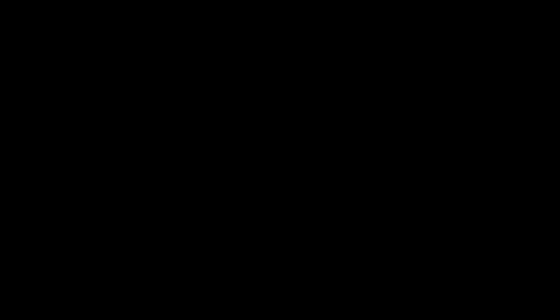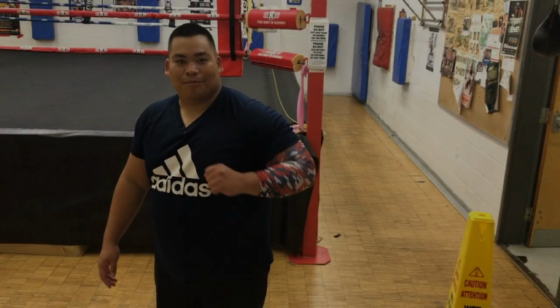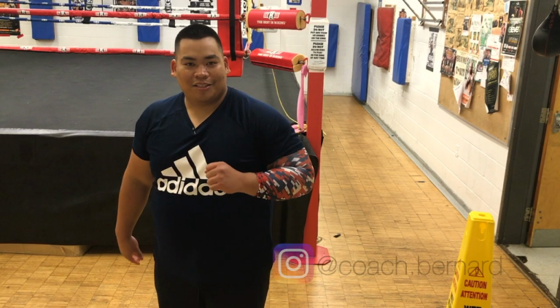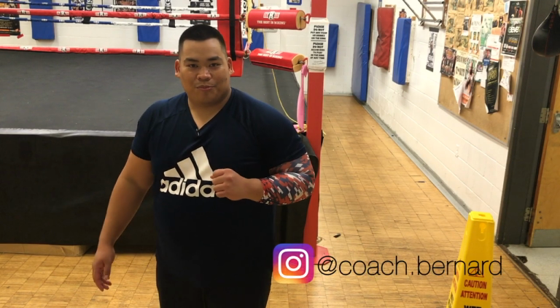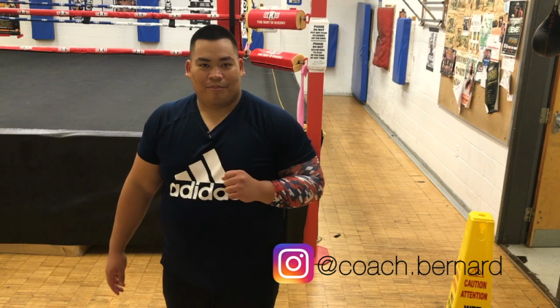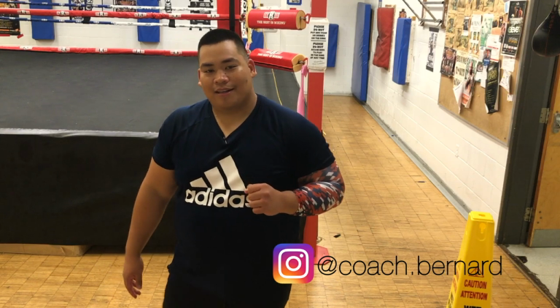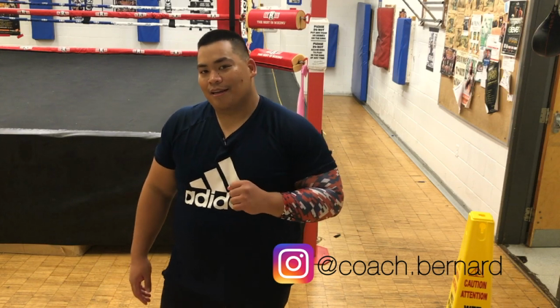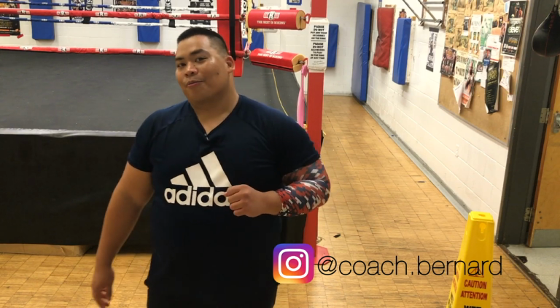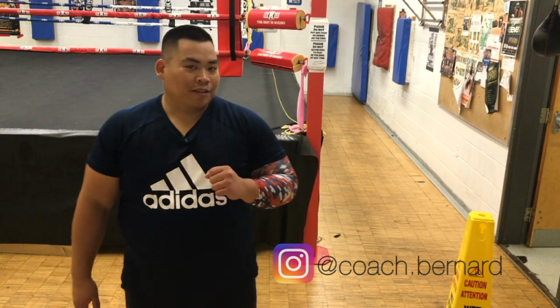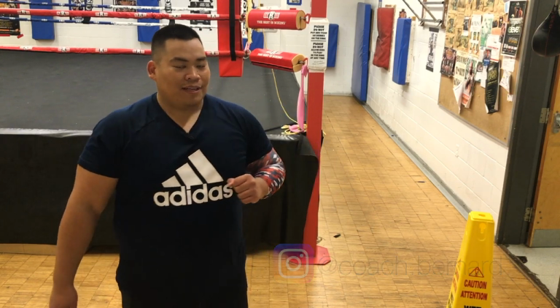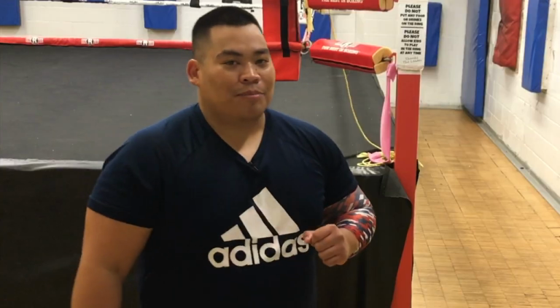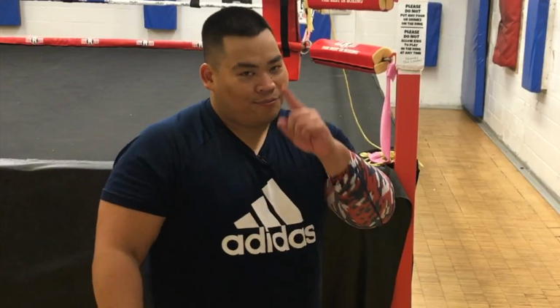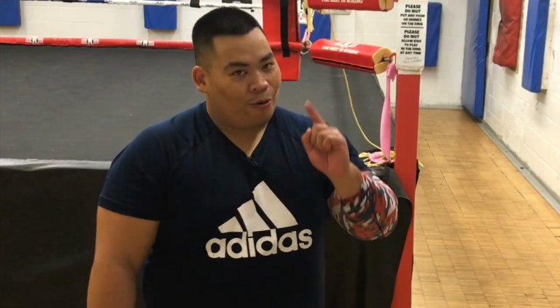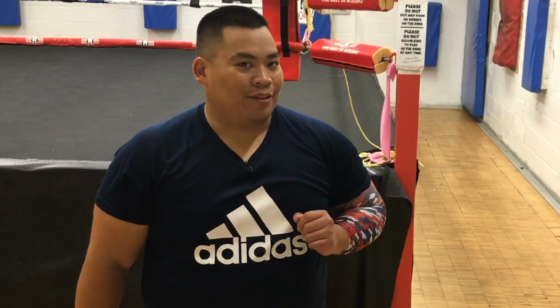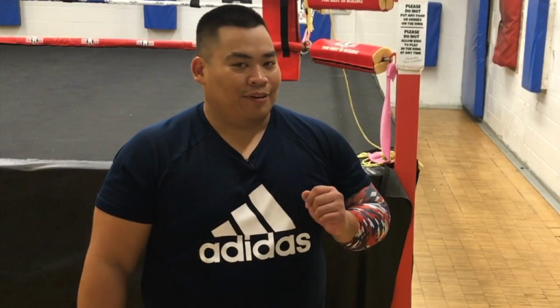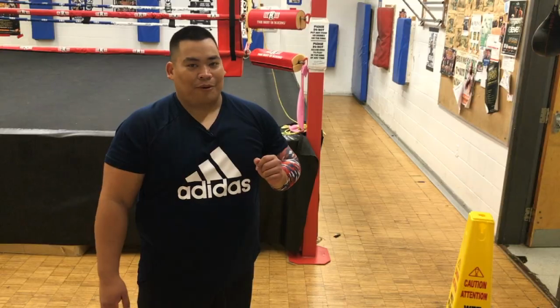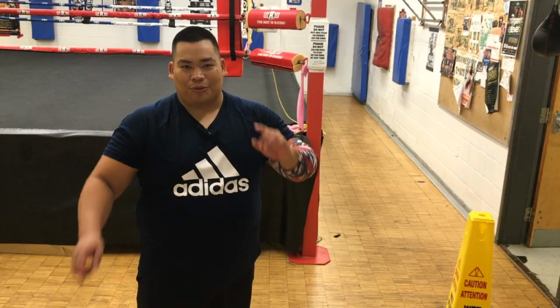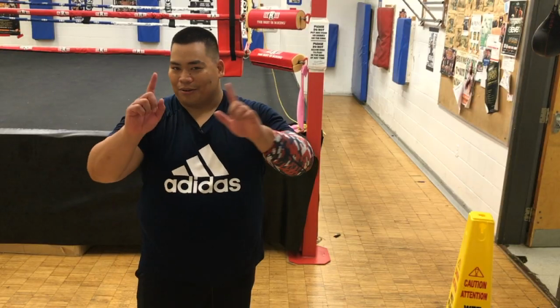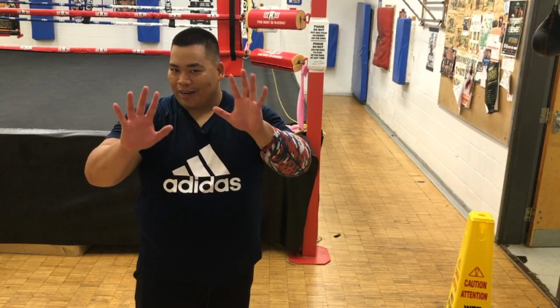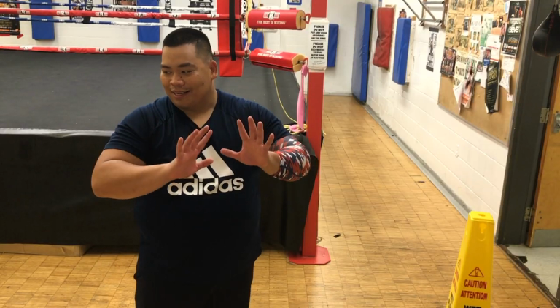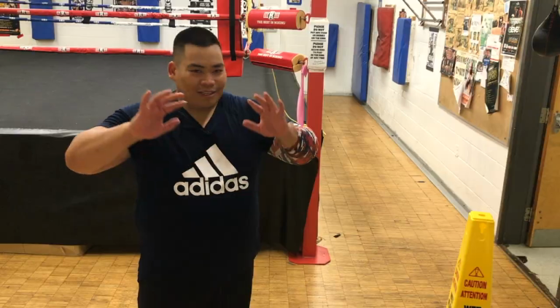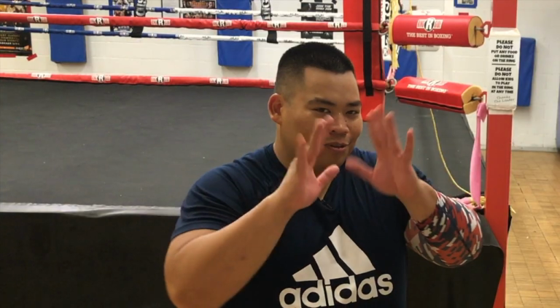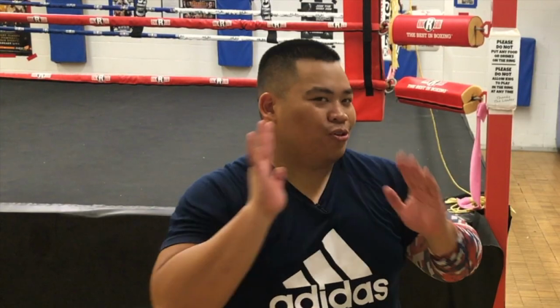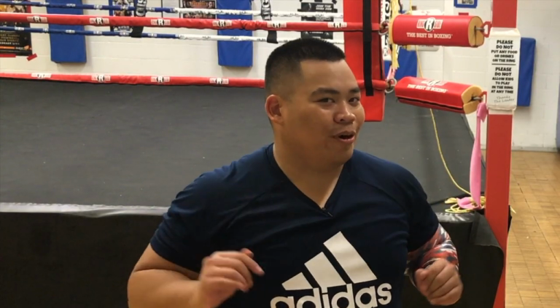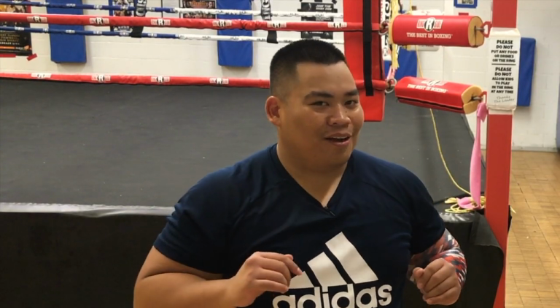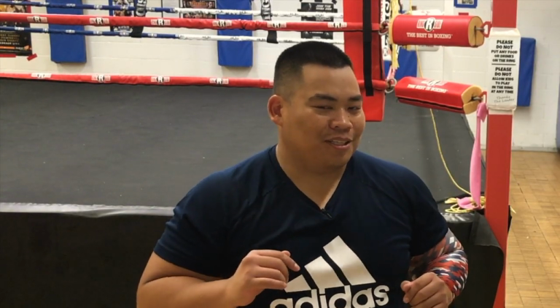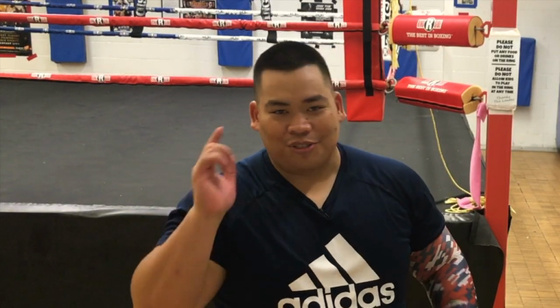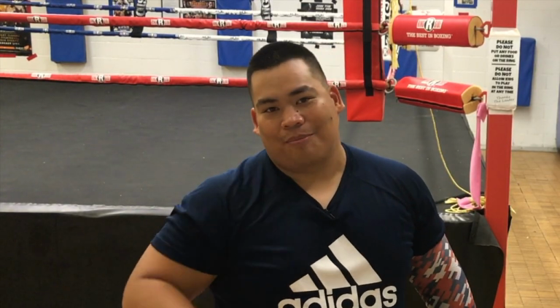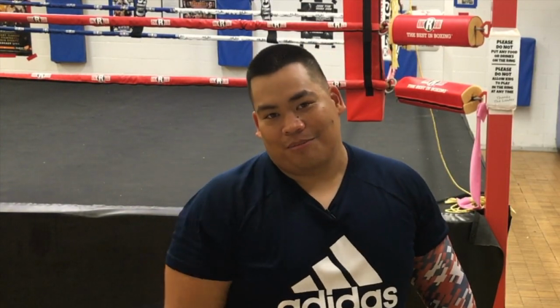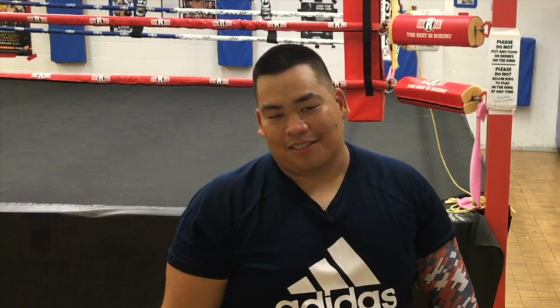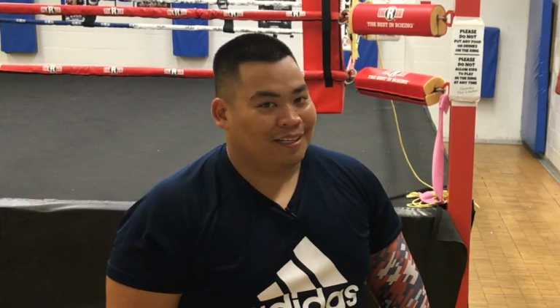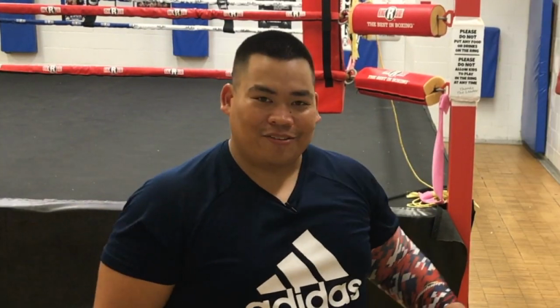What's up guys, Coach Bernard back again with another video. But before I get to the video, I want to do a quick, really short workout with this new machine that my gym just got. Let's give it a try.